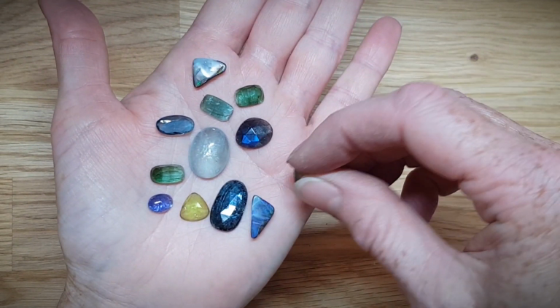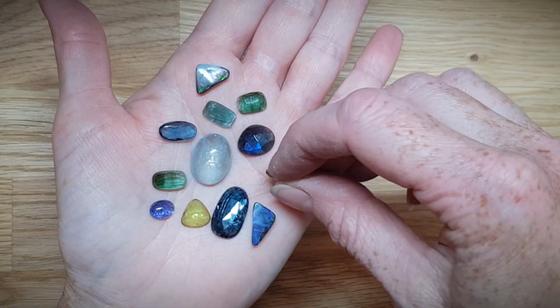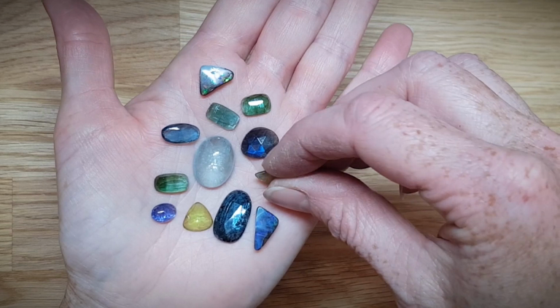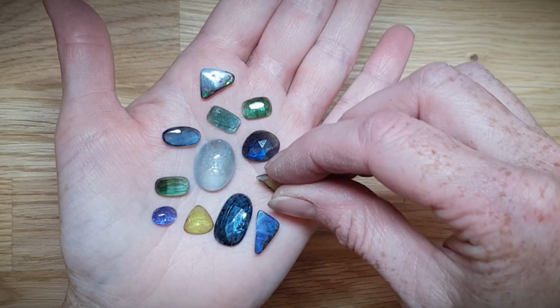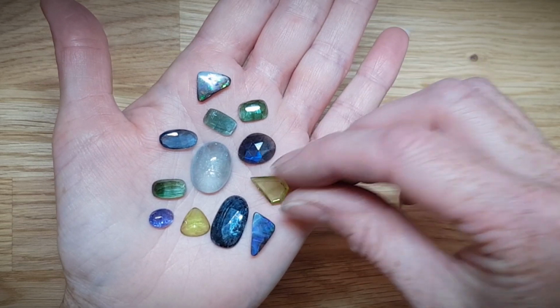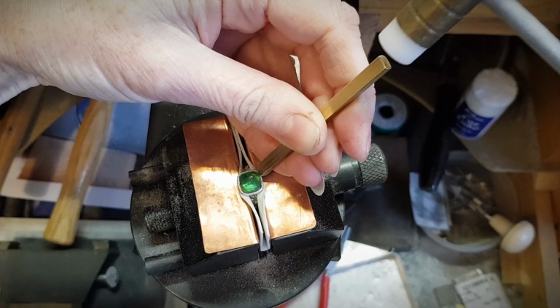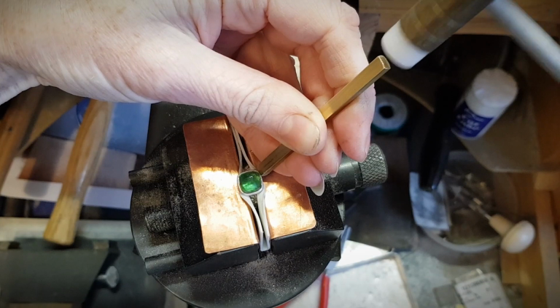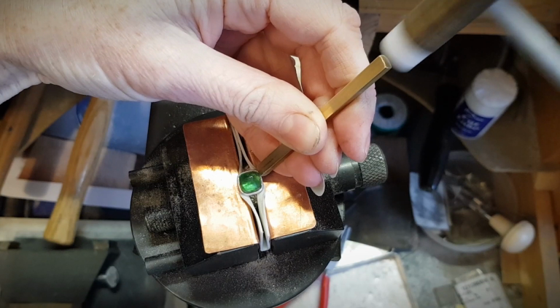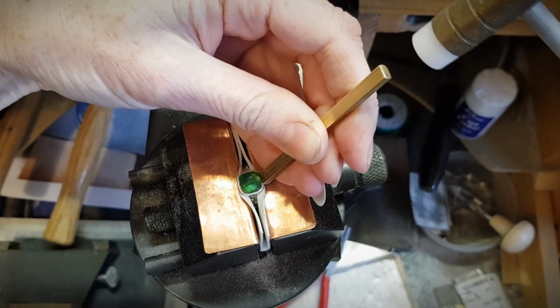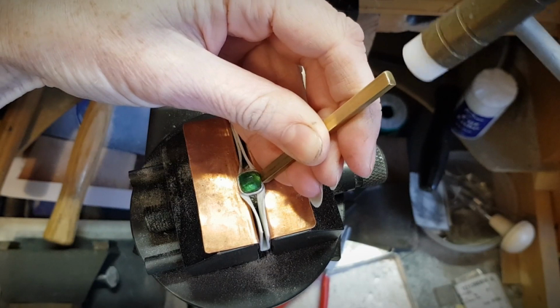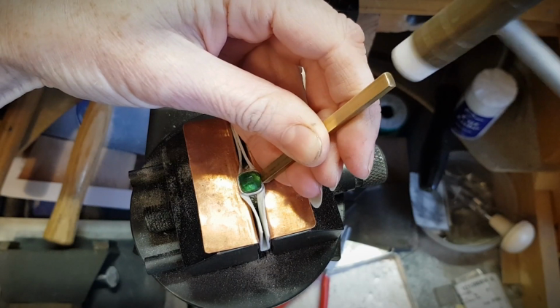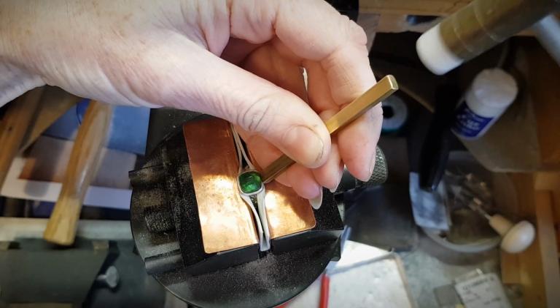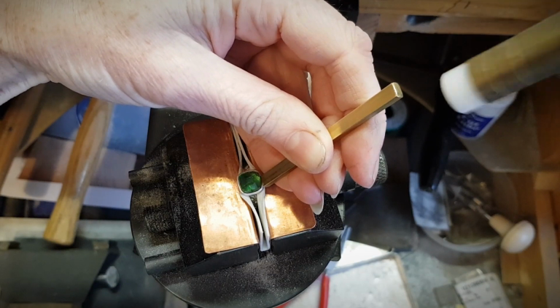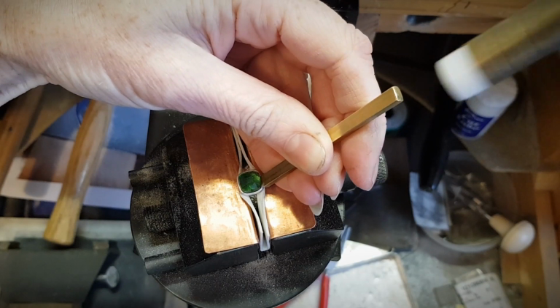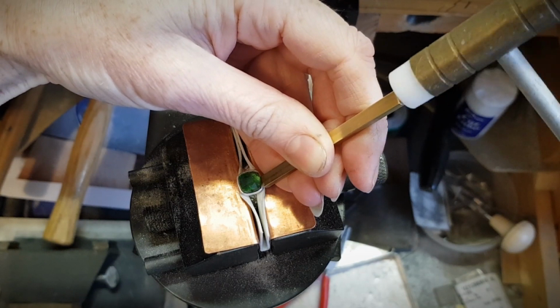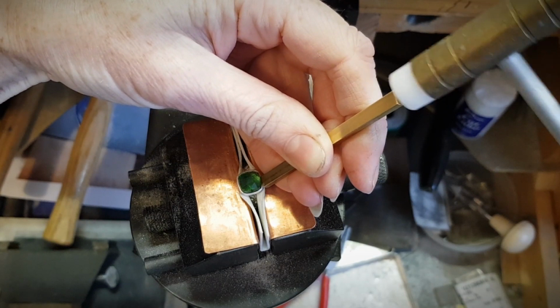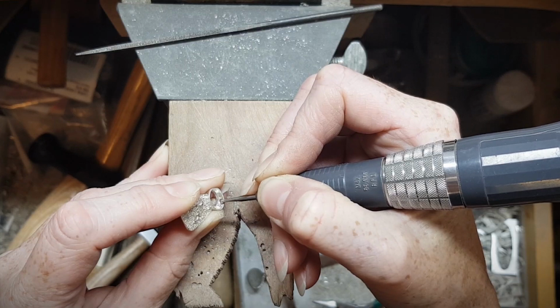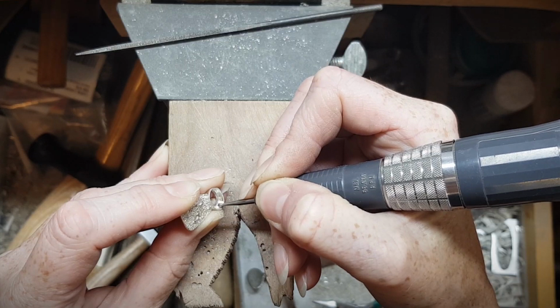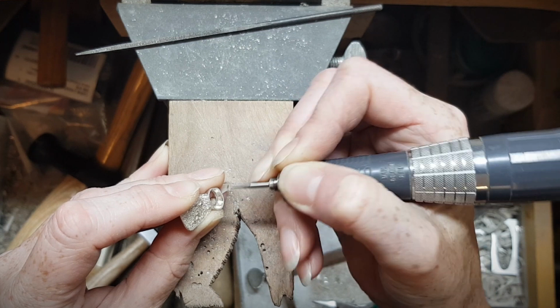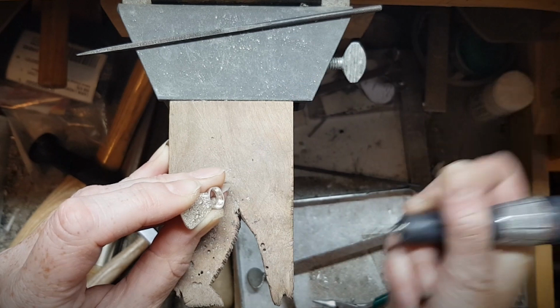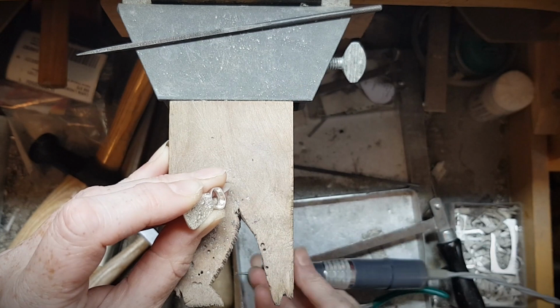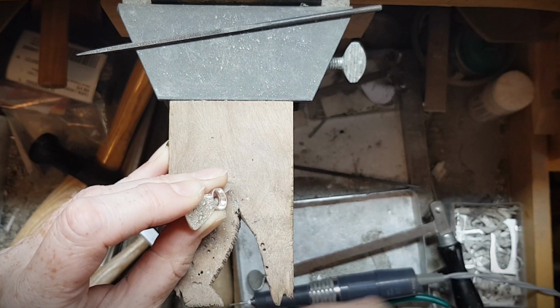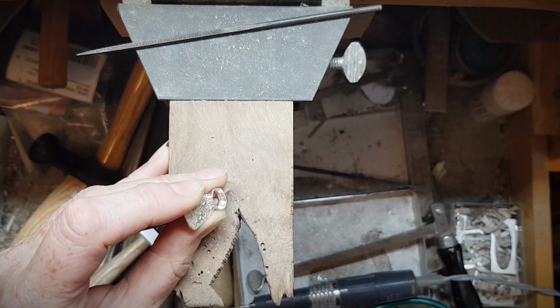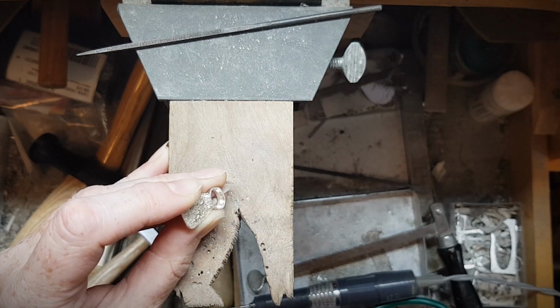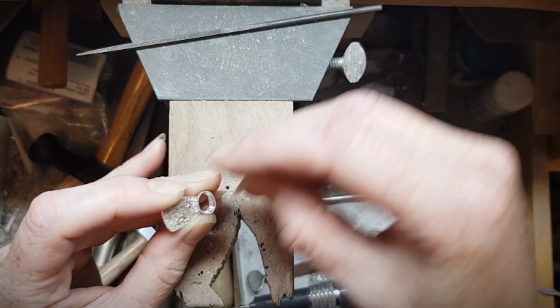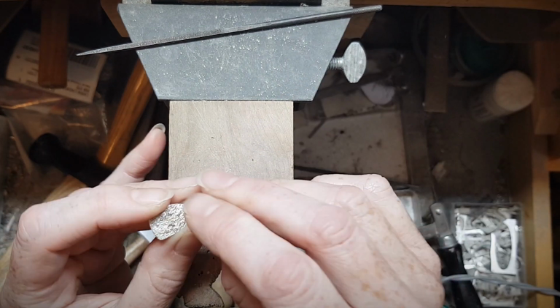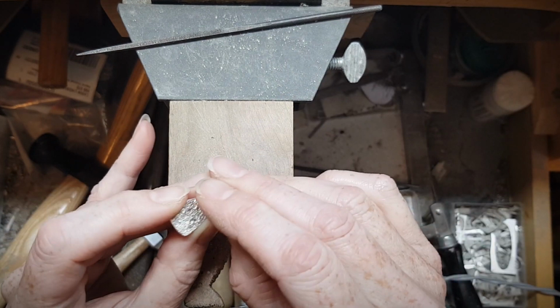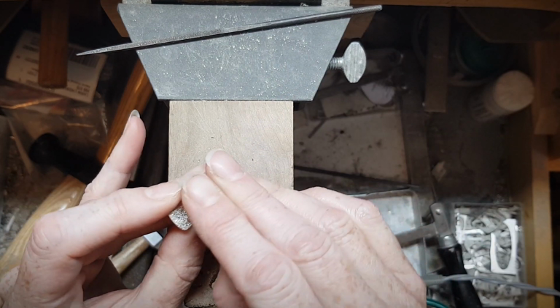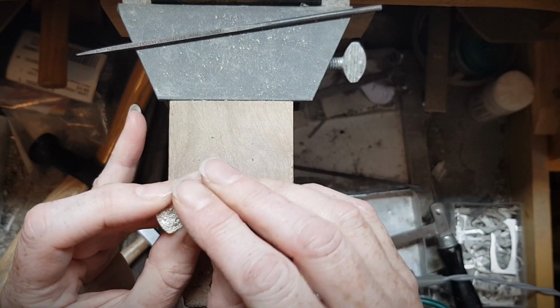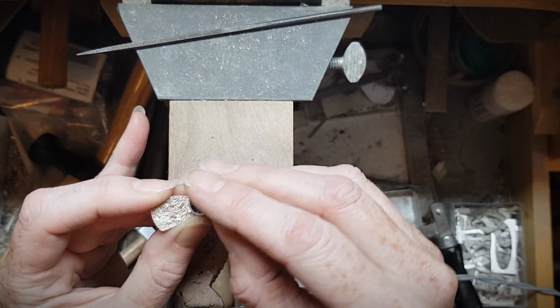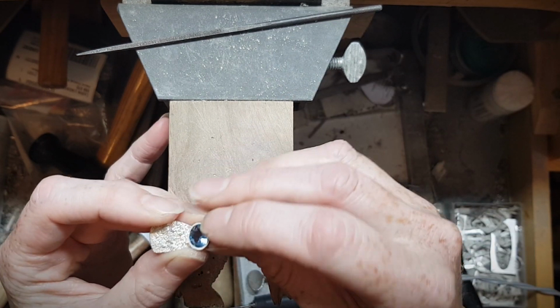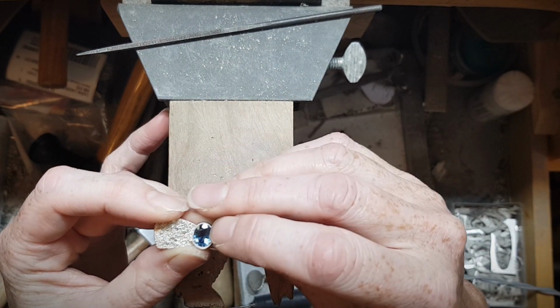Whether it's a colour, a cut, an interesting inclusion inside the stone, or just something about that stone that speaks to me. But they also inspire the design, the shapes, the textures.